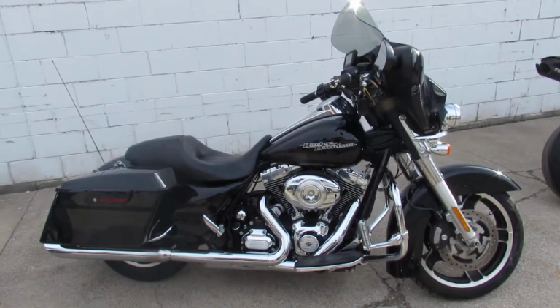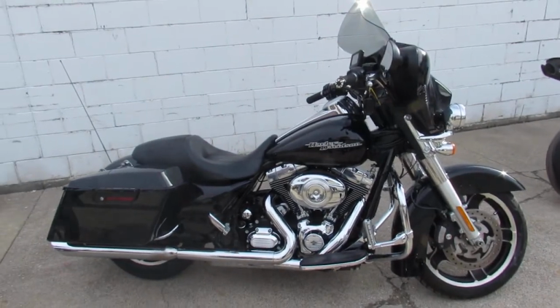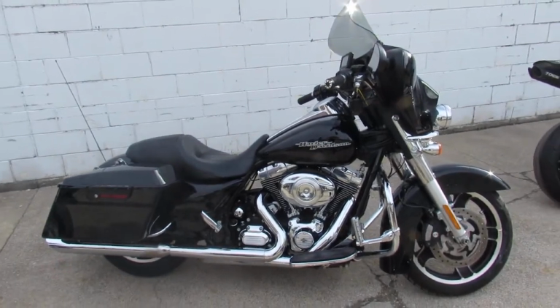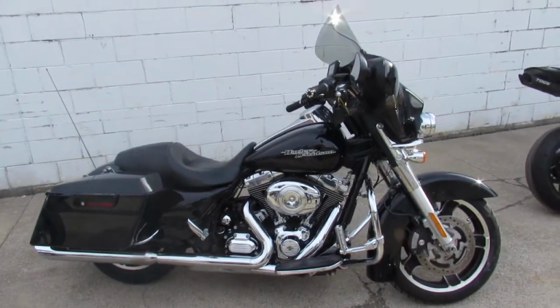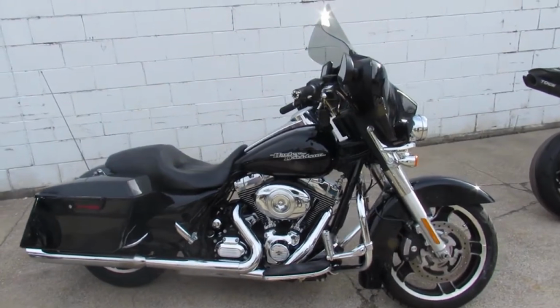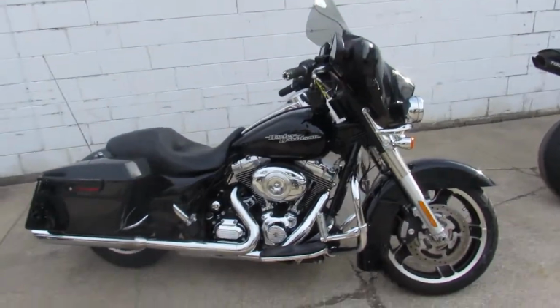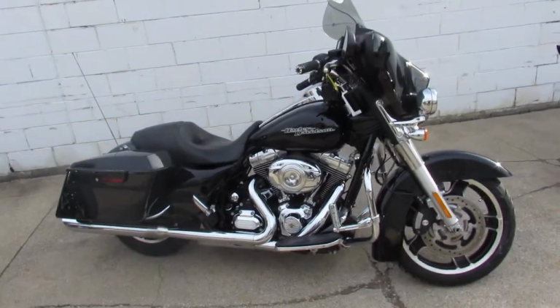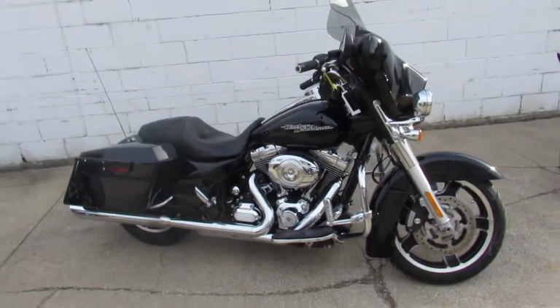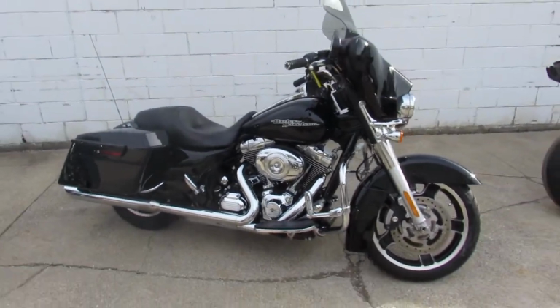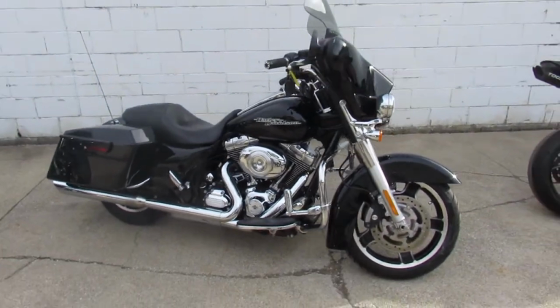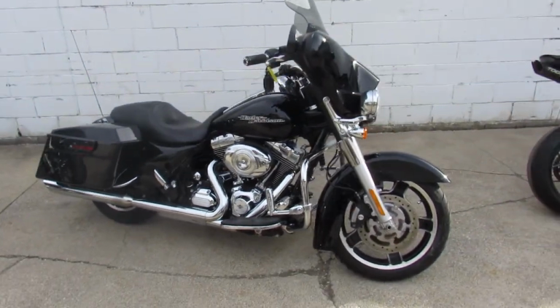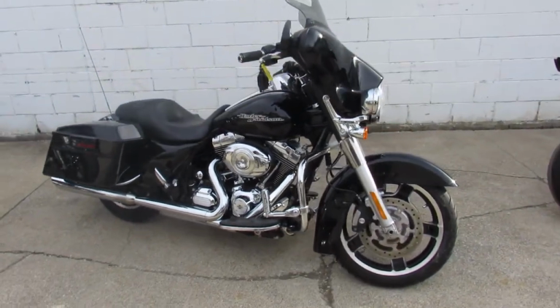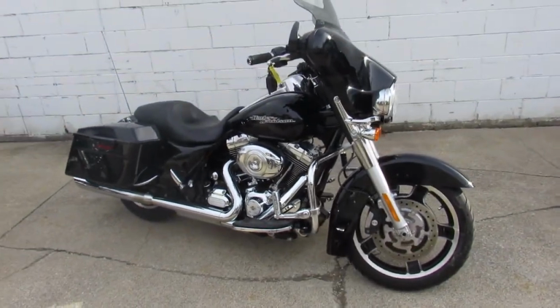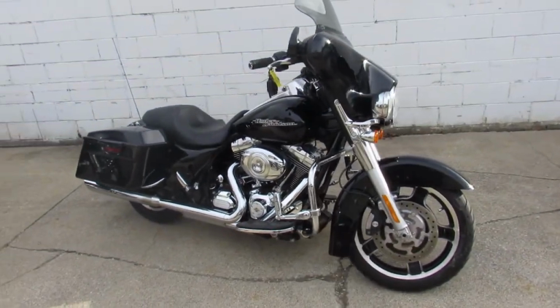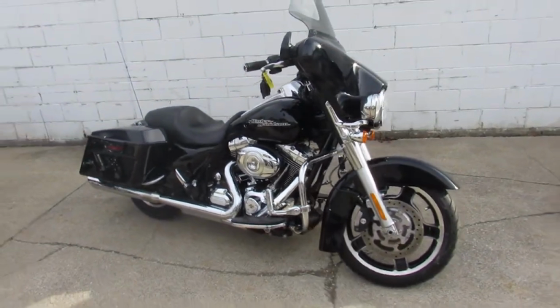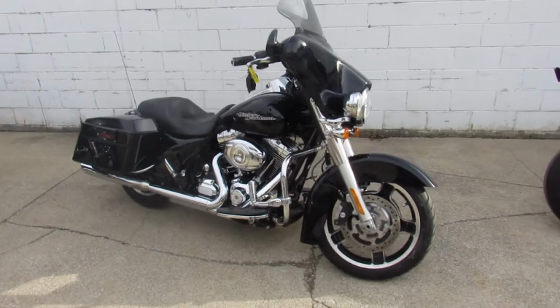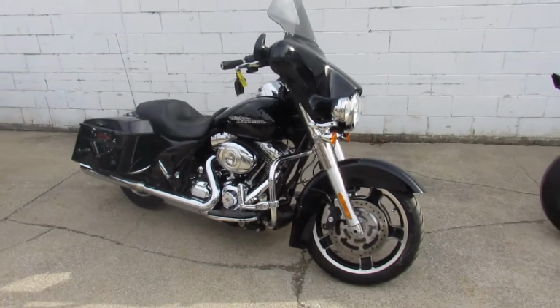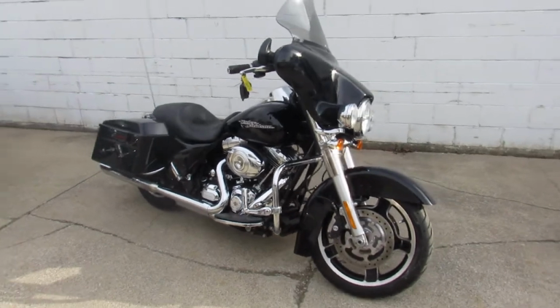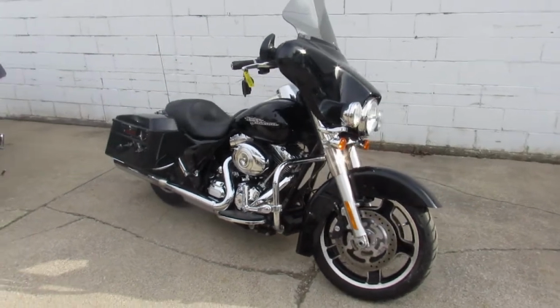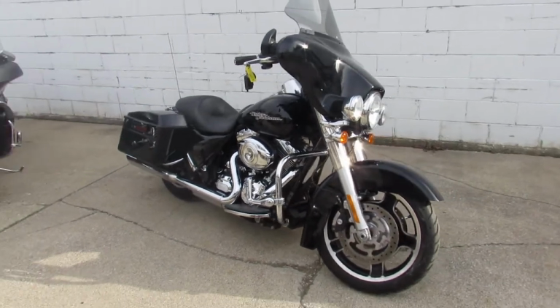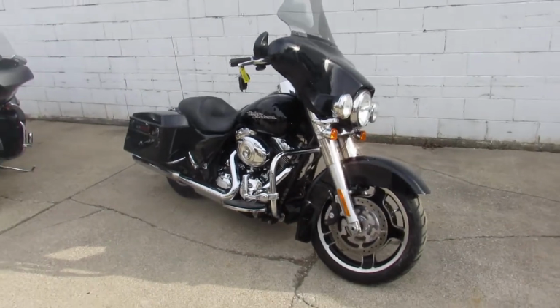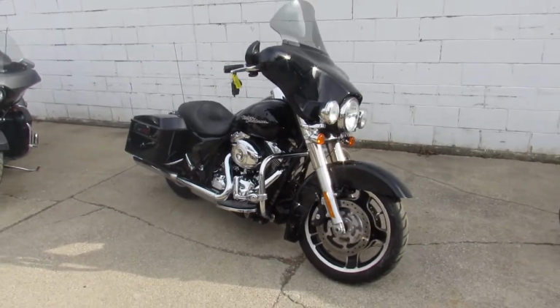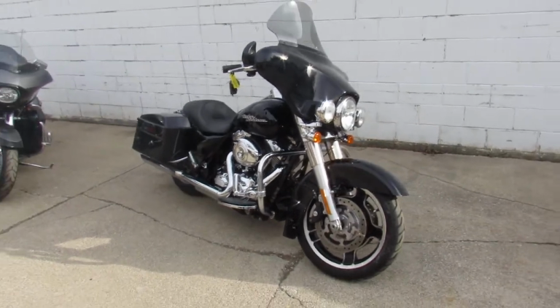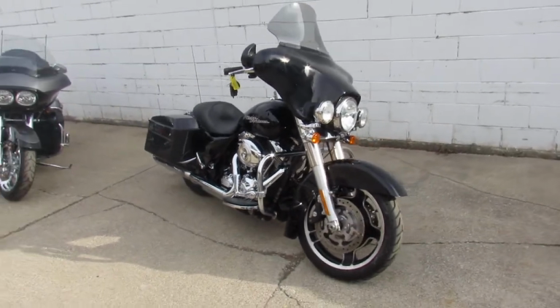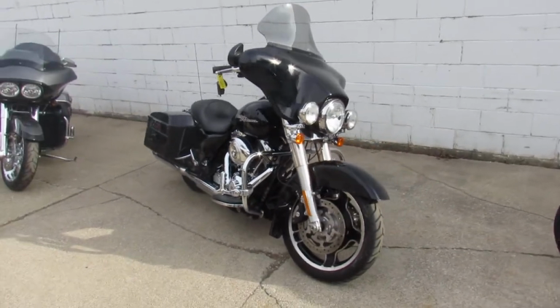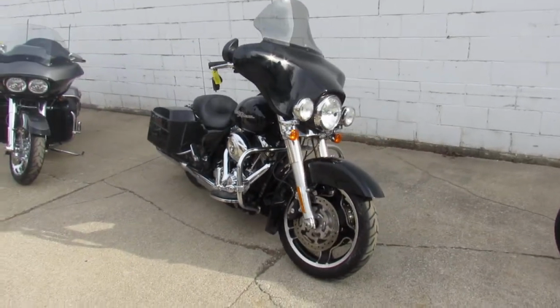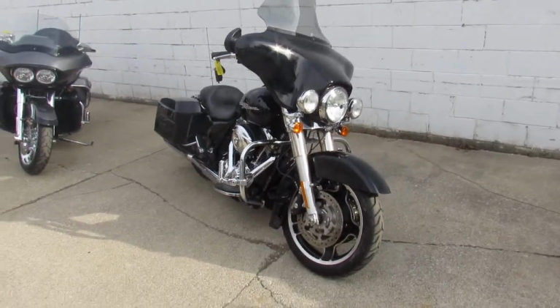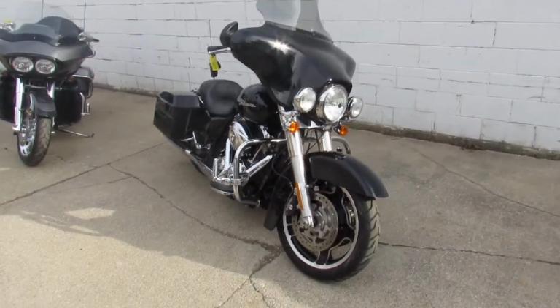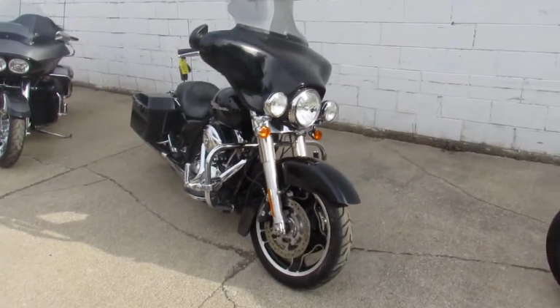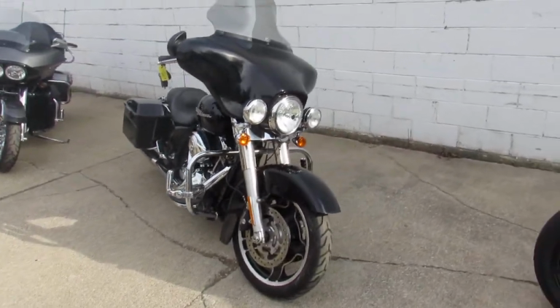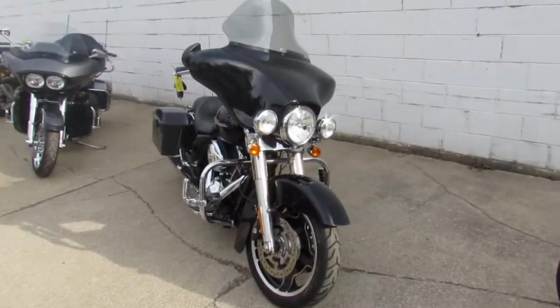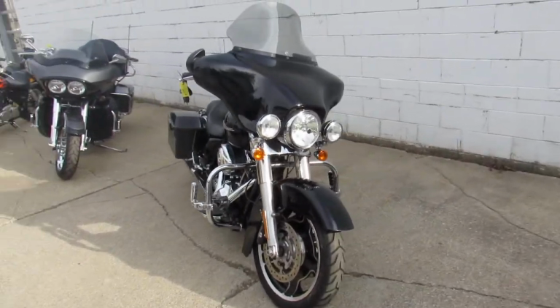Hey guys, ApprovalPowerSports.com here. If anybody looking for a used Harley-Davidson, give us a call. Over 400 pre-owned Harley-Davidson's in stock.